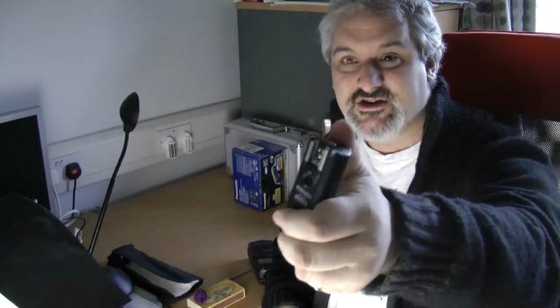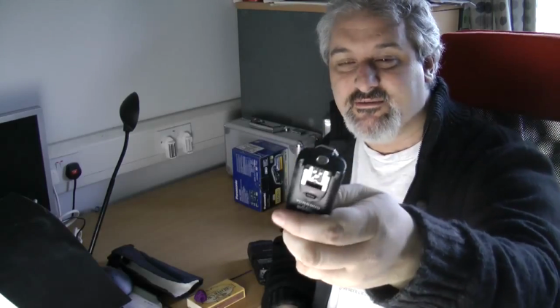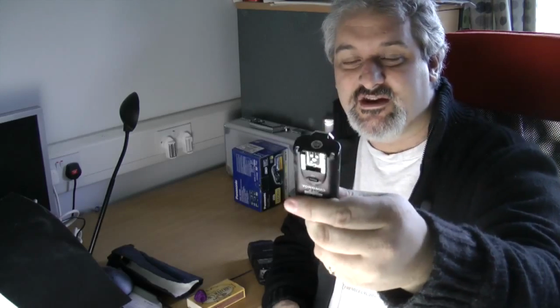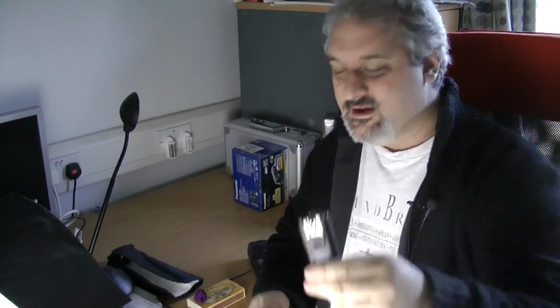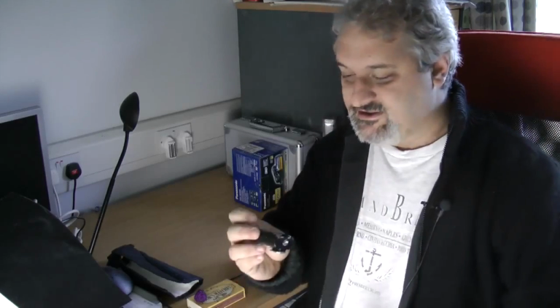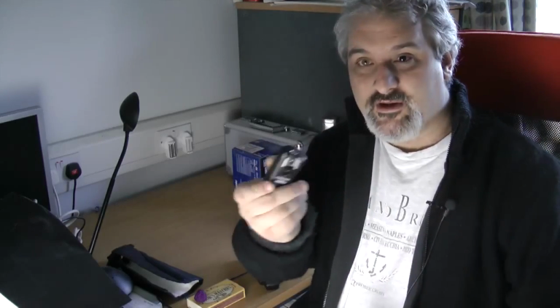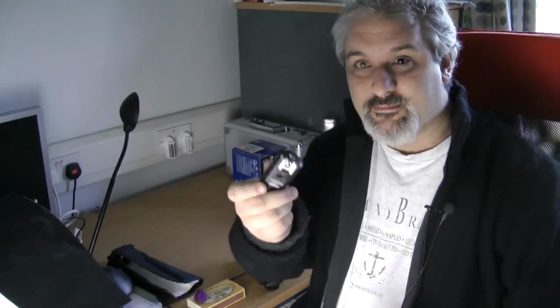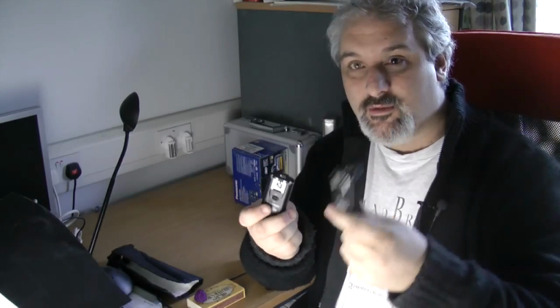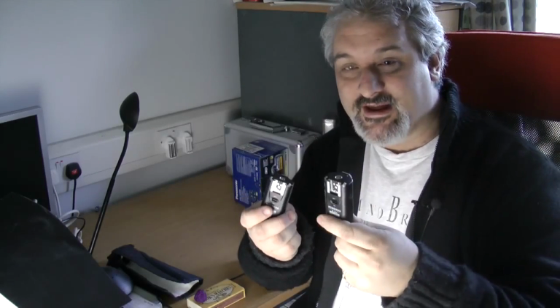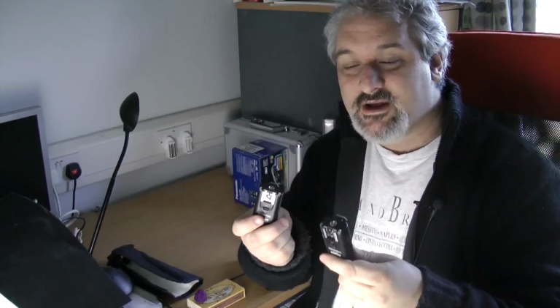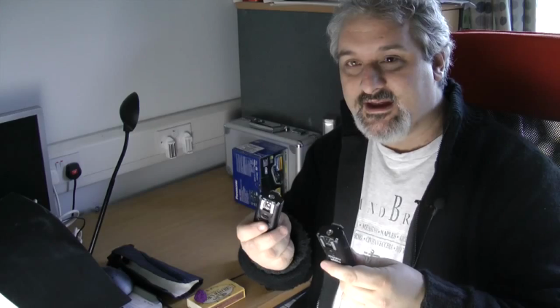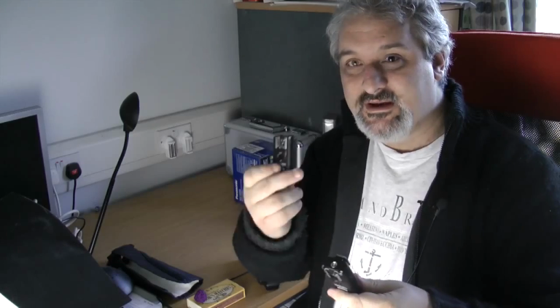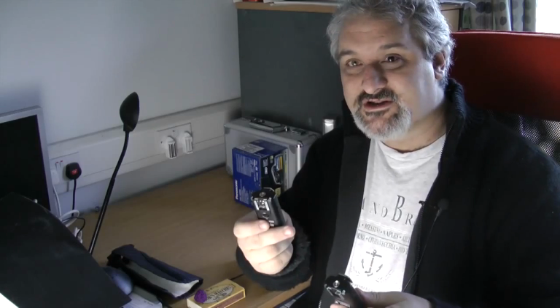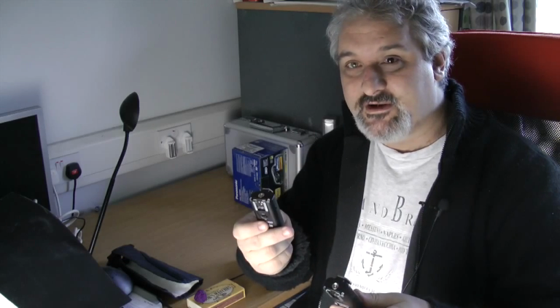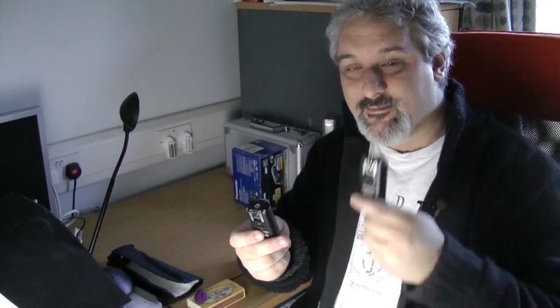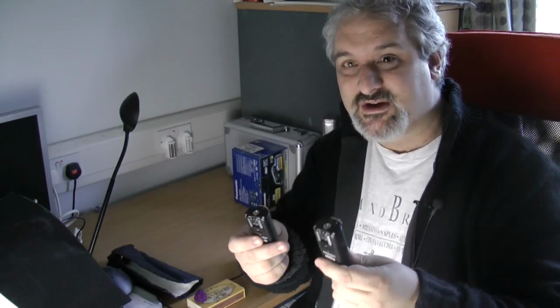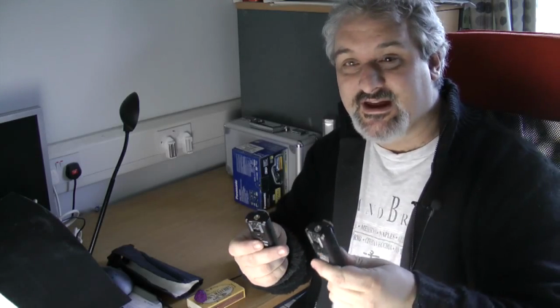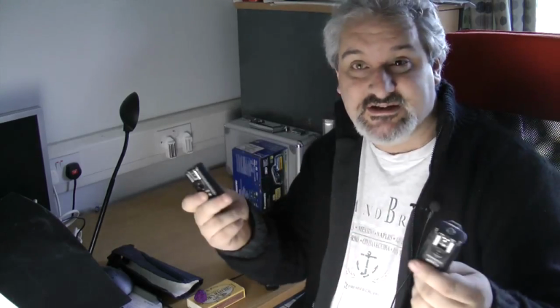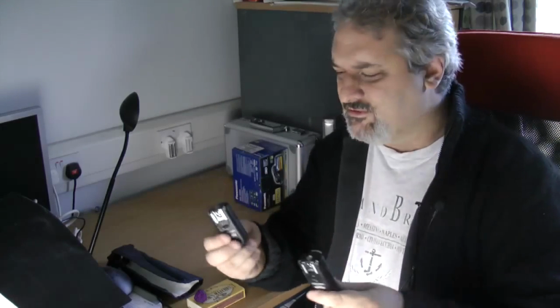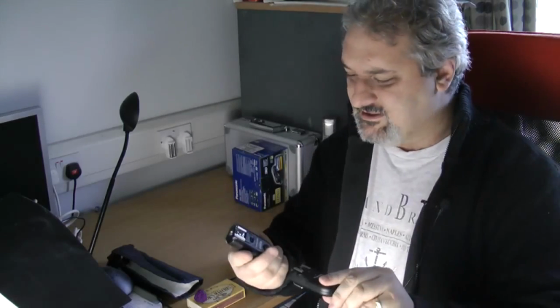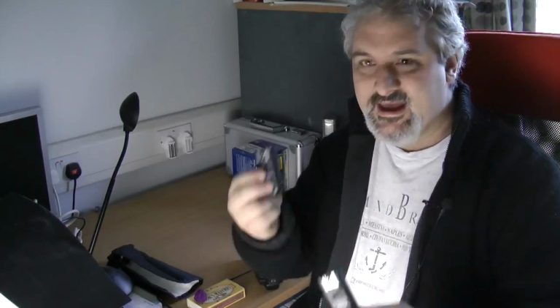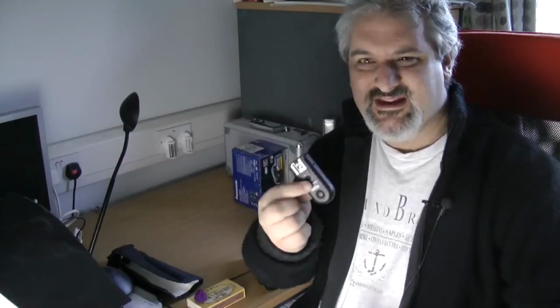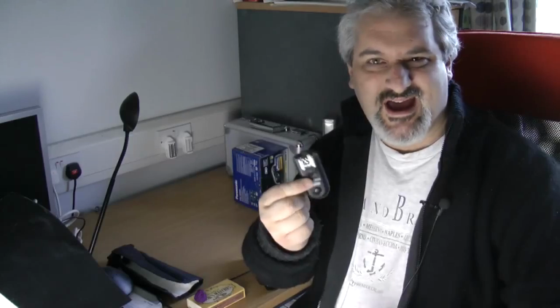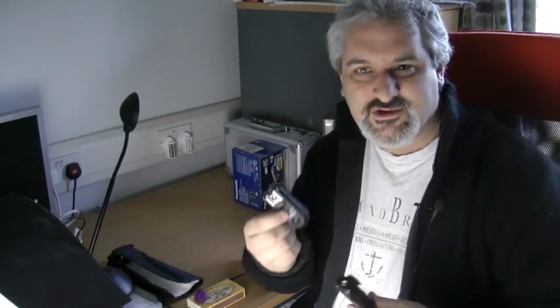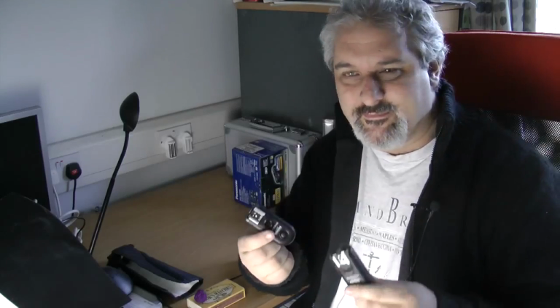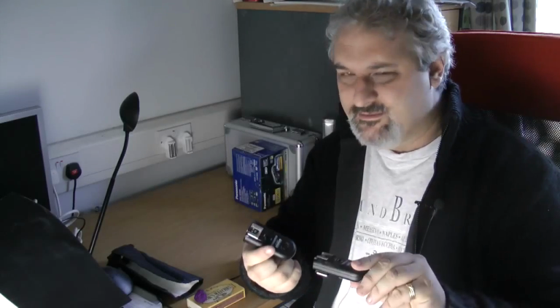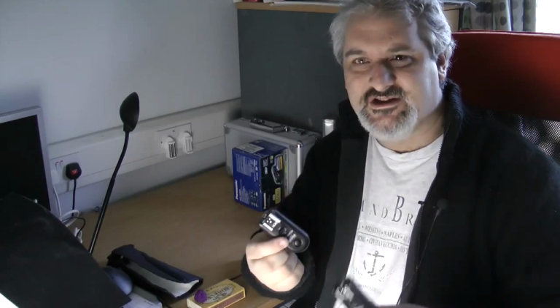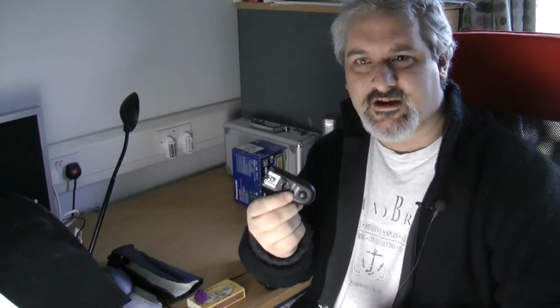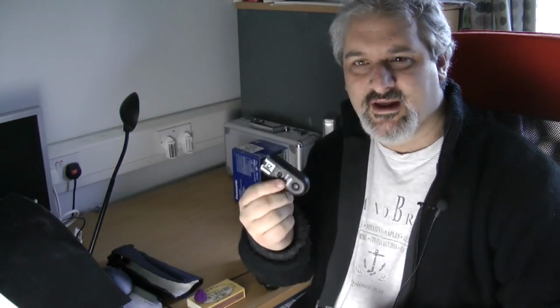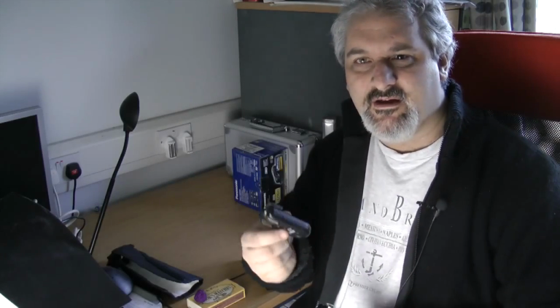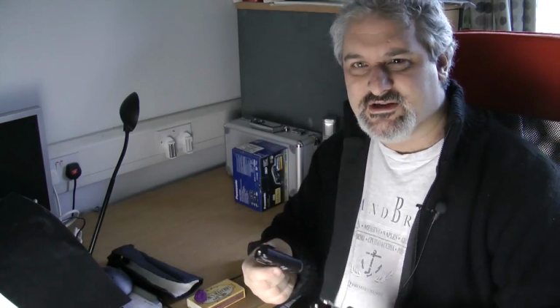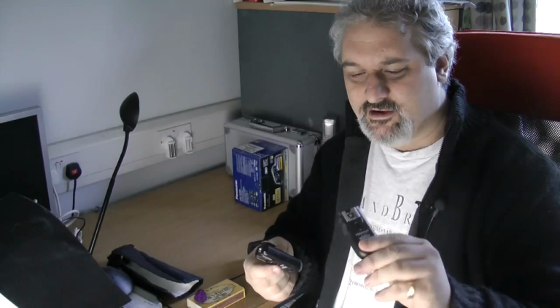These are Yonguo — cheapo pocket wizards essentially. All they do is you pop one on the camera, pop one on the flash, and when you press the shutter button on the camera it triggers the flash. Dead simple, couldn't be easier. These were about 25 pounds — dirt cheap — I got them on Amazon.